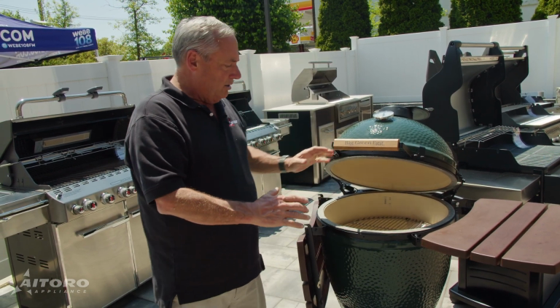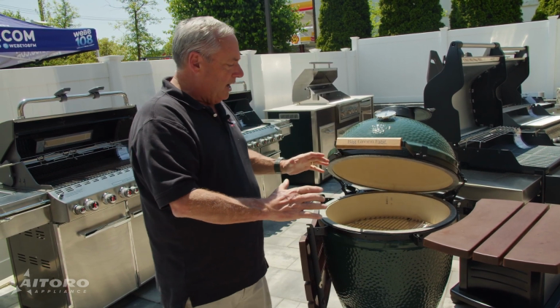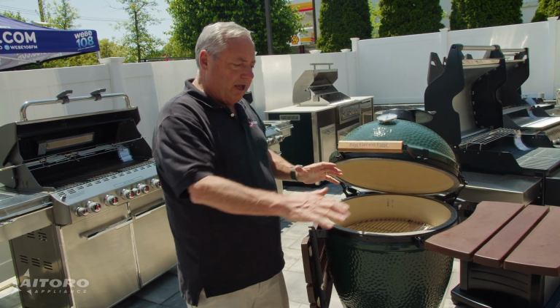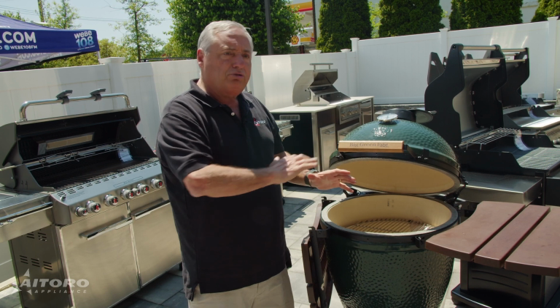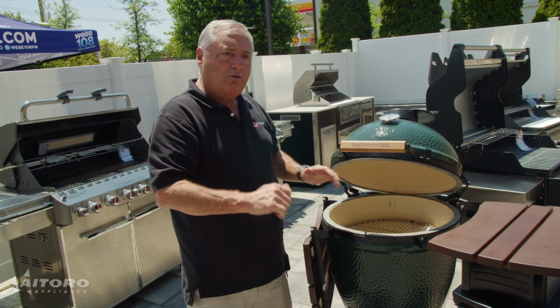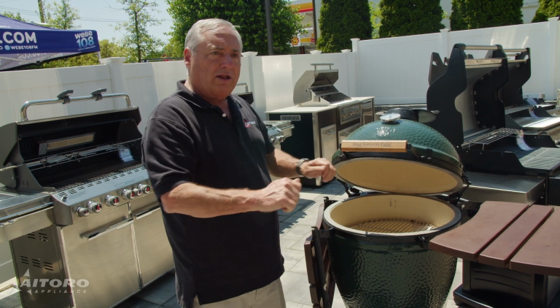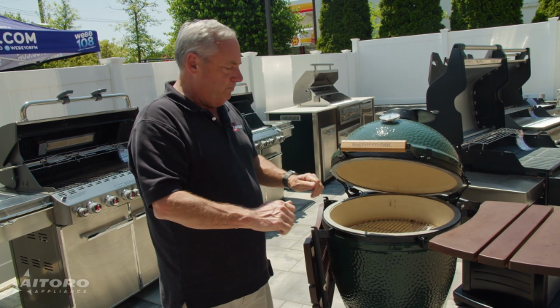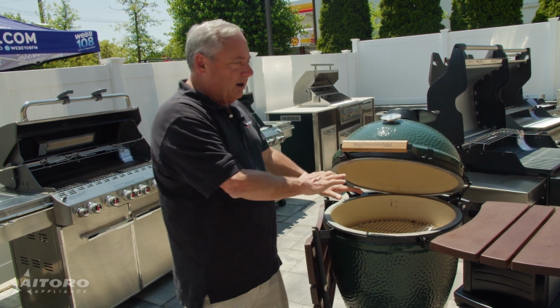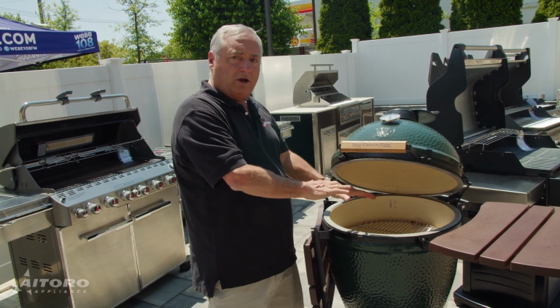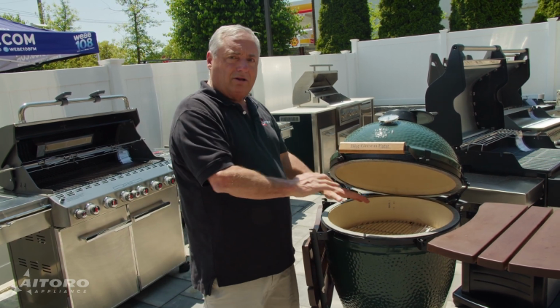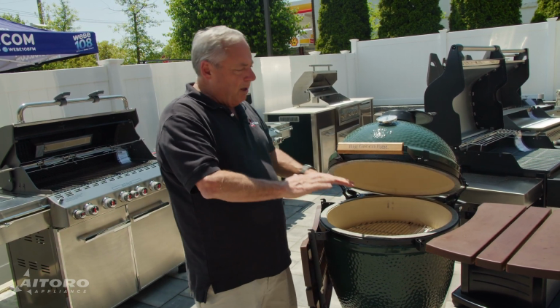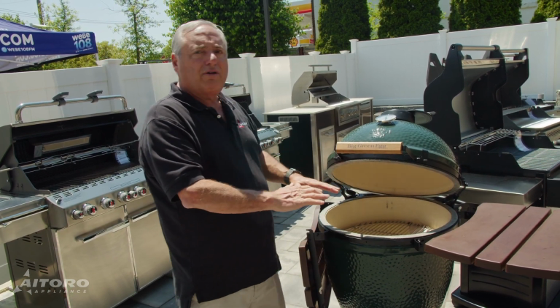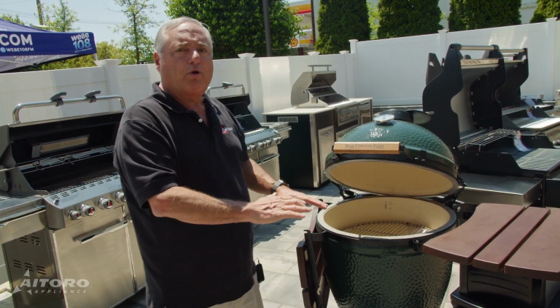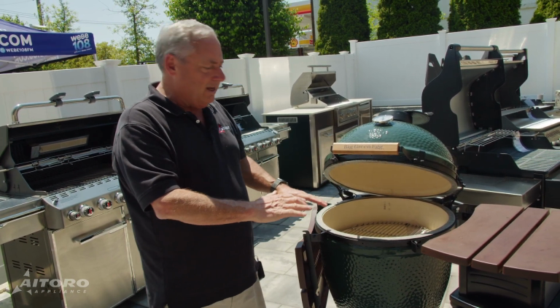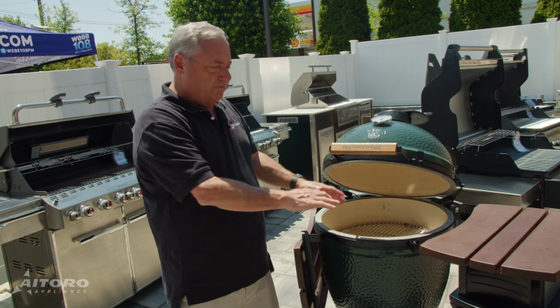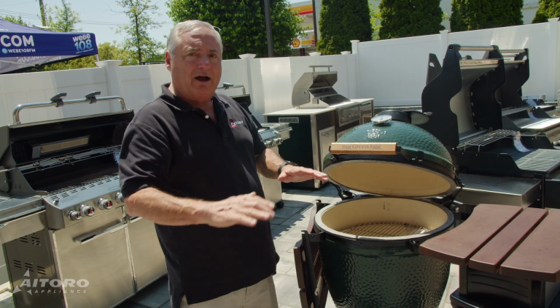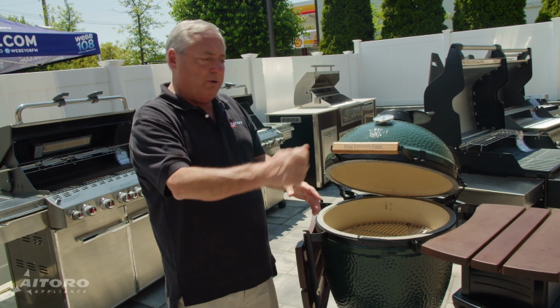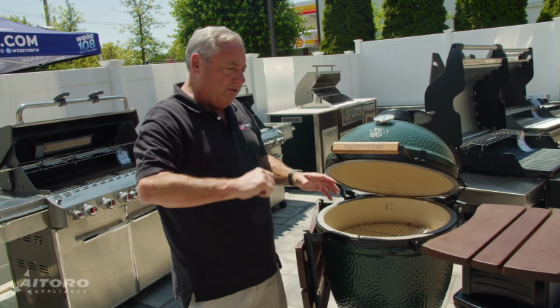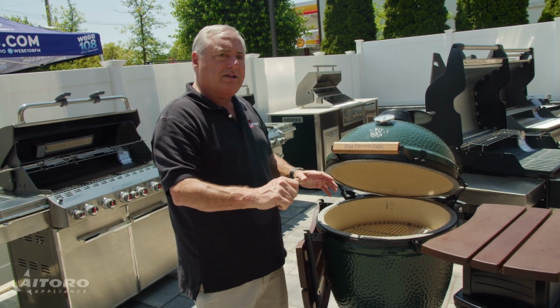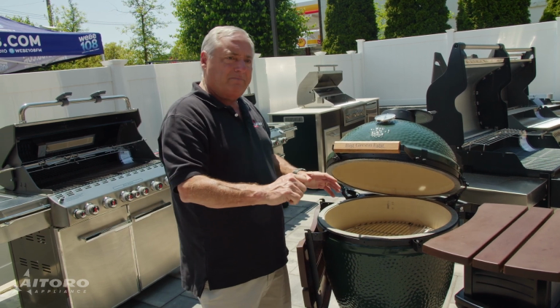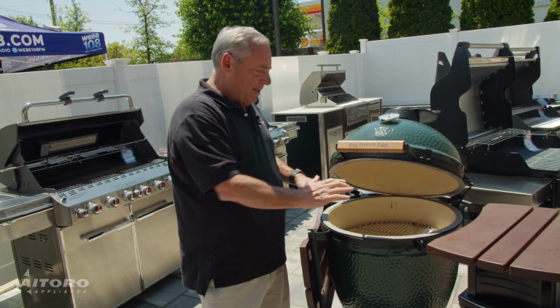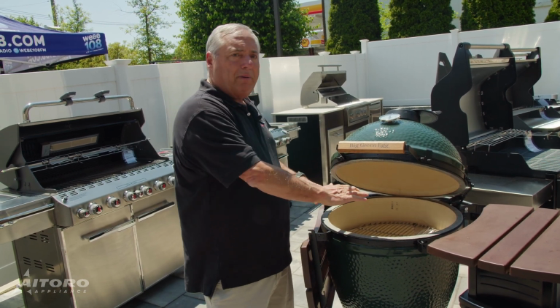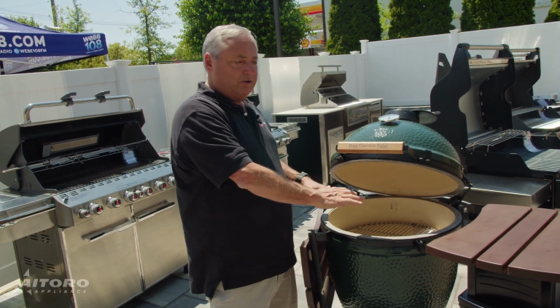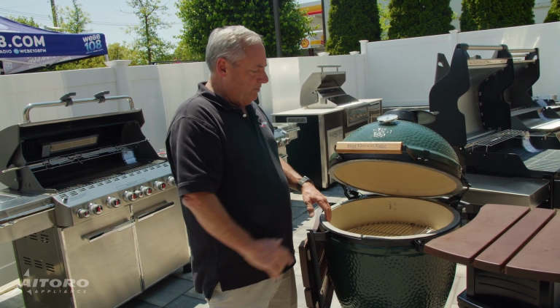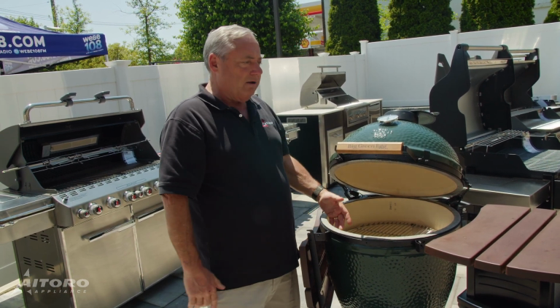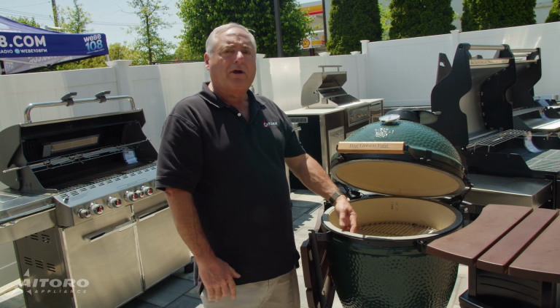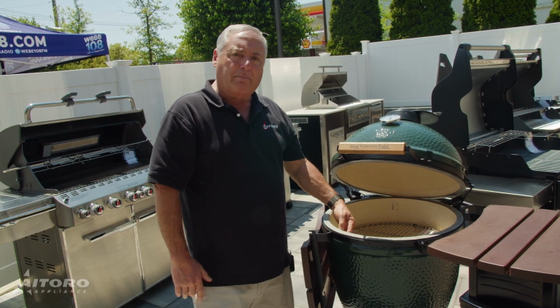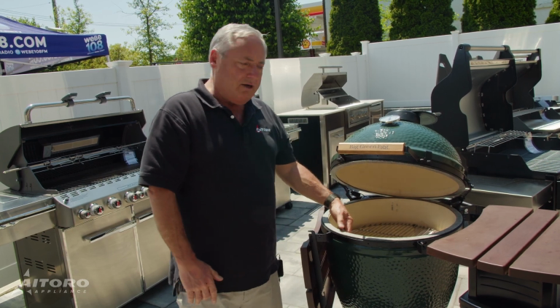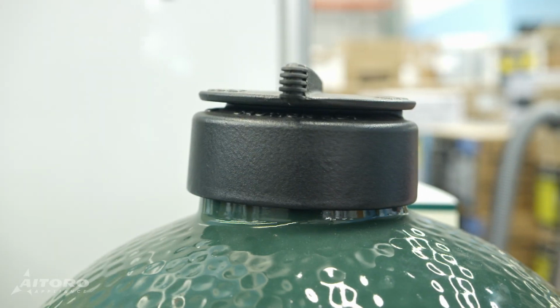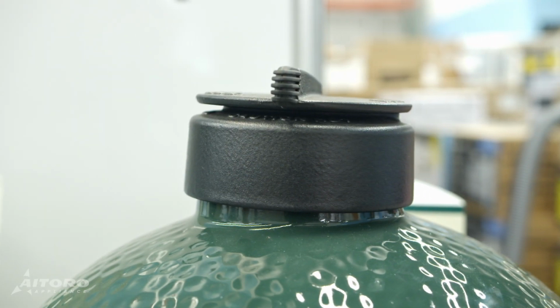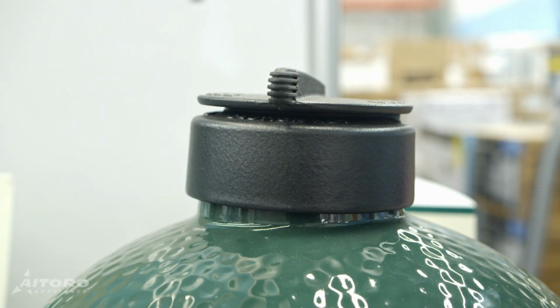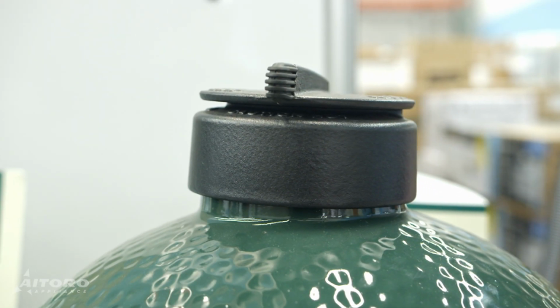A lot of times I'll take my own dough and roll it out, put it on the grill for maybe 35-40 seconds, take it out, prepare the pizza, and then put it back on the grill. You get a very high temperature in here — 700-800 degrees sometimes.